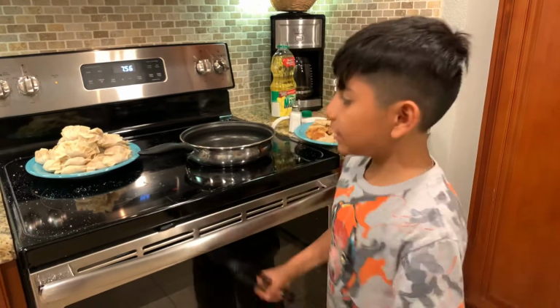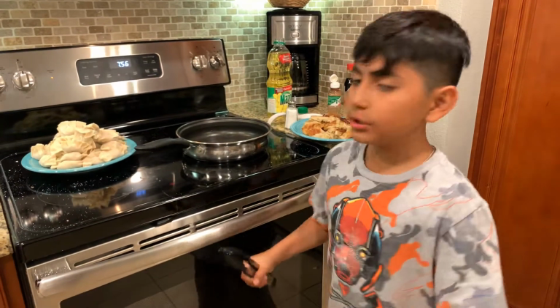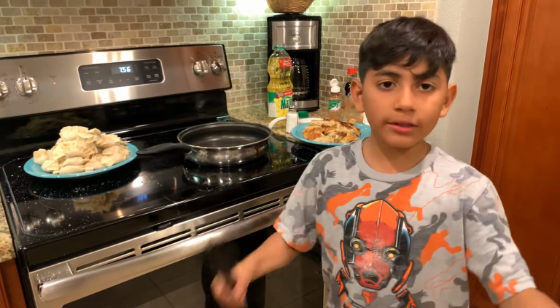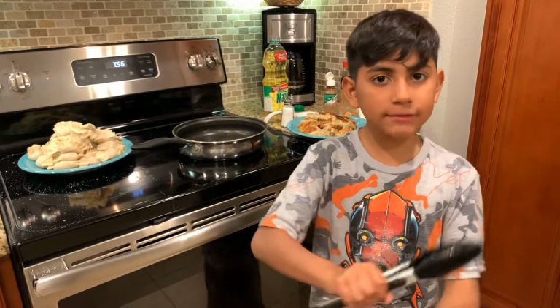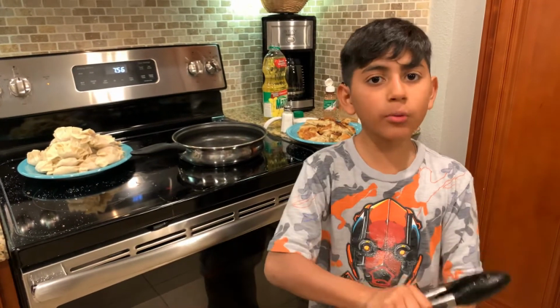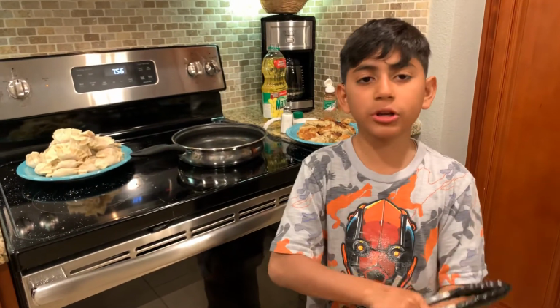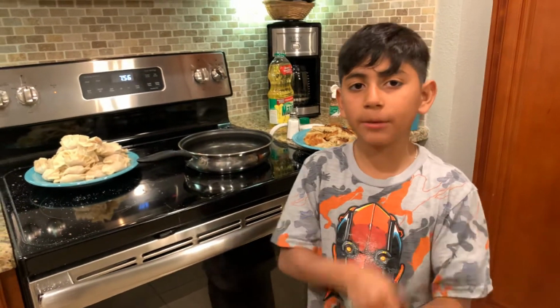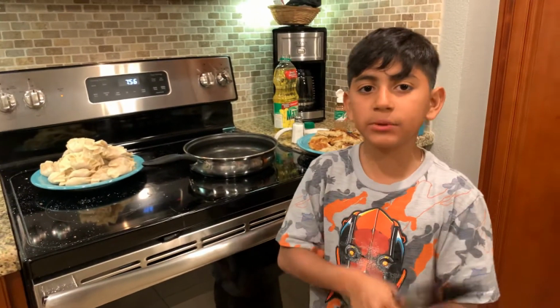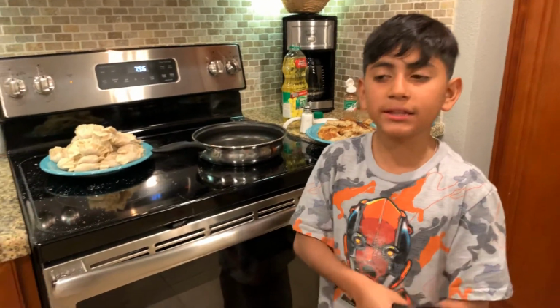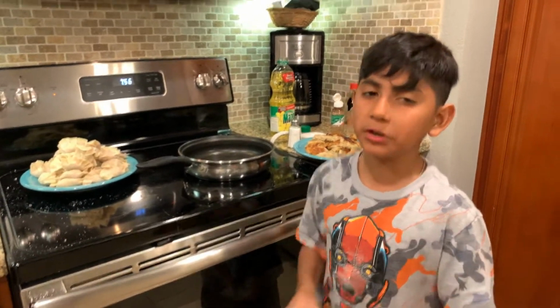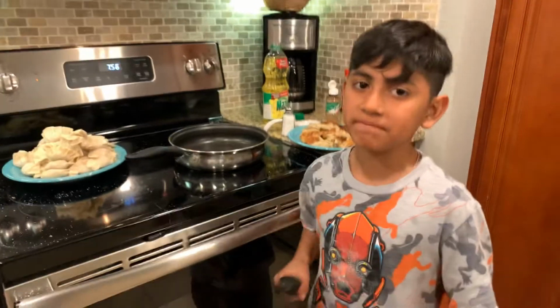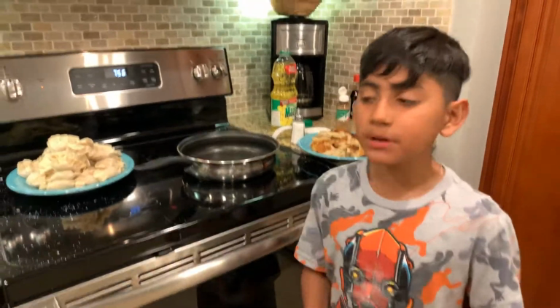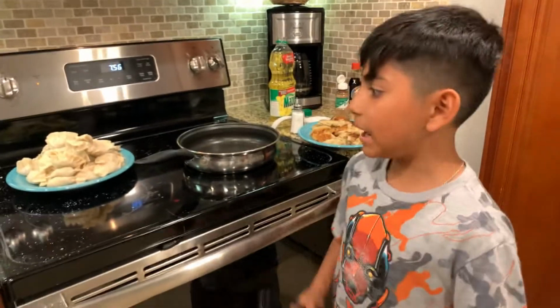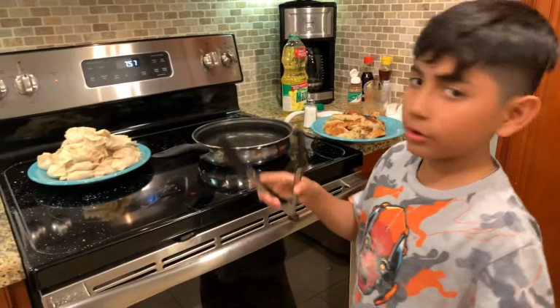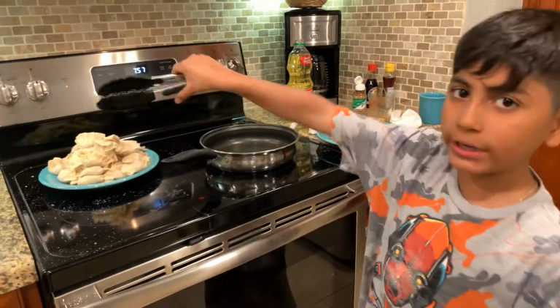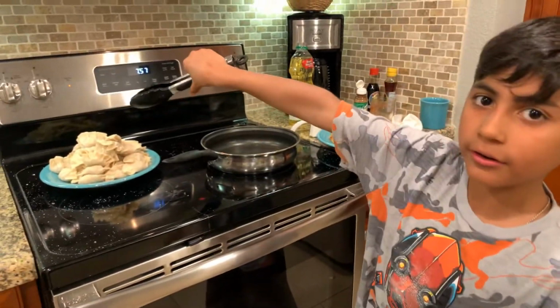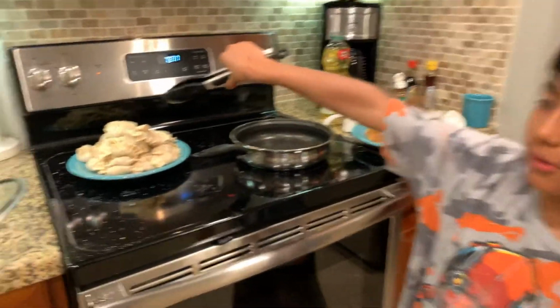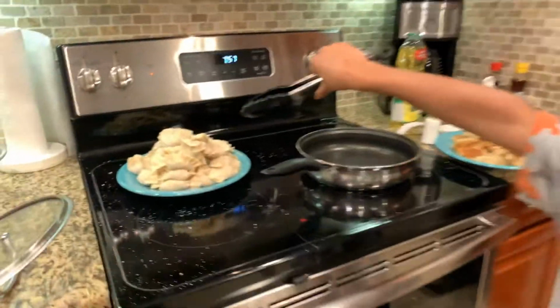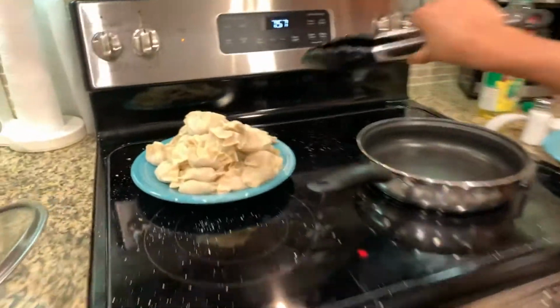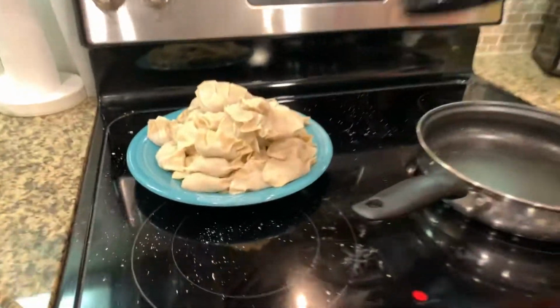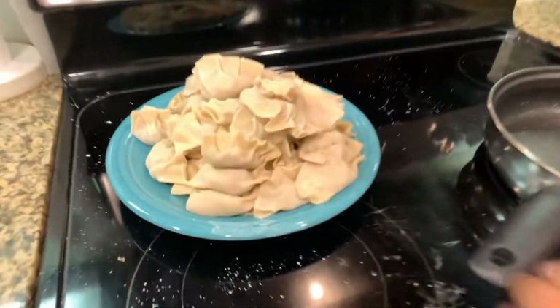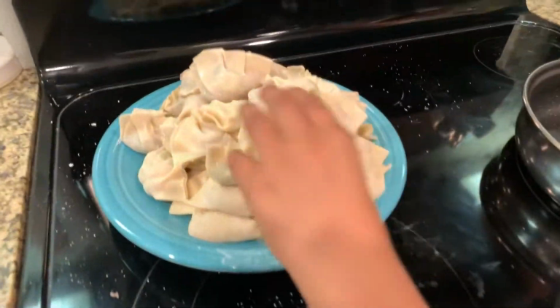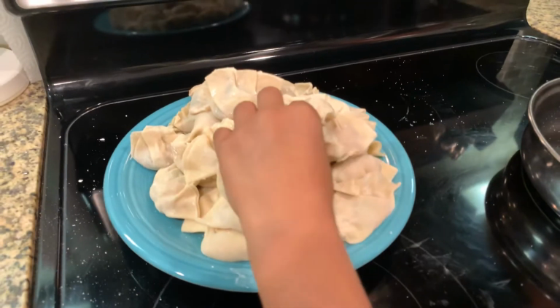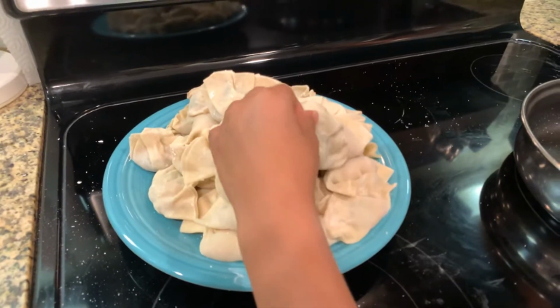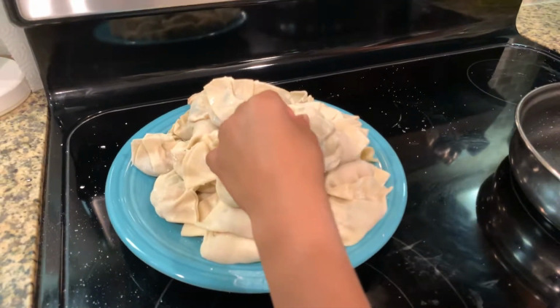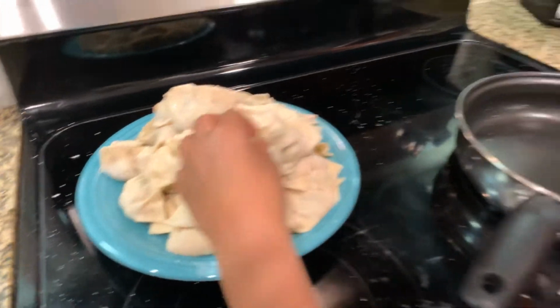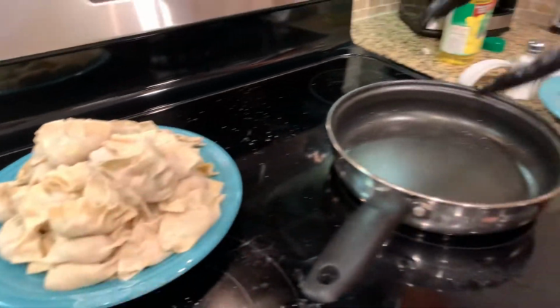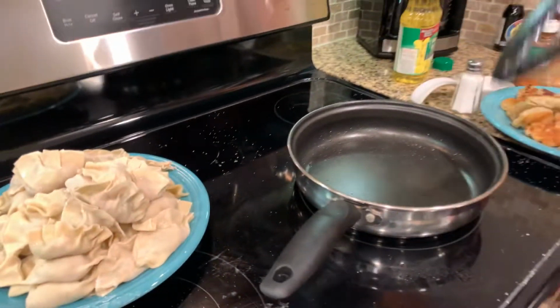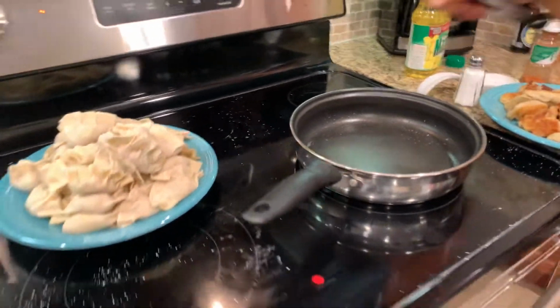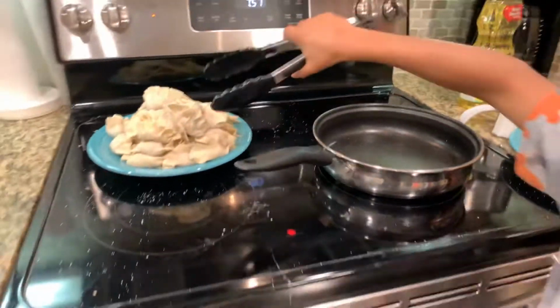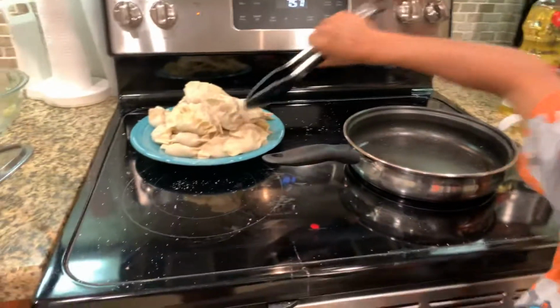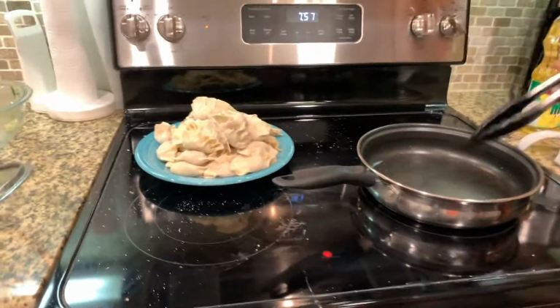Do you know how in the last video we were cooking dumplings and it took forever to make them? Now they're all right here. We made them all into those shapes, and now we're going to put all of these inside here.